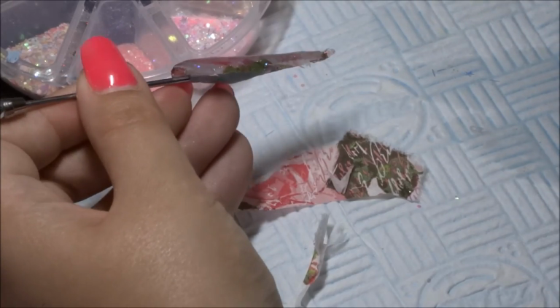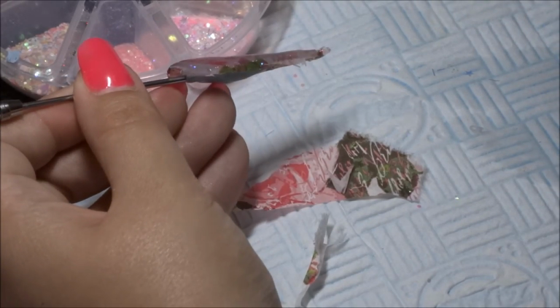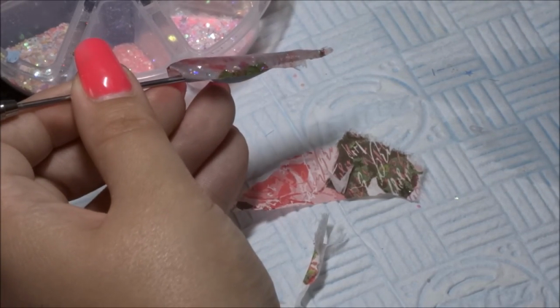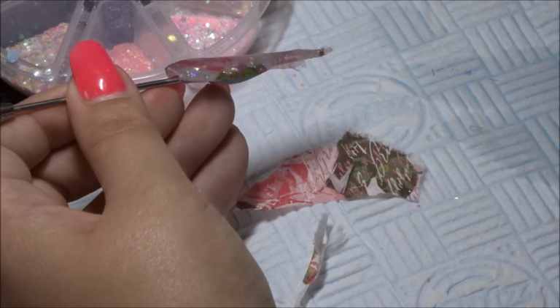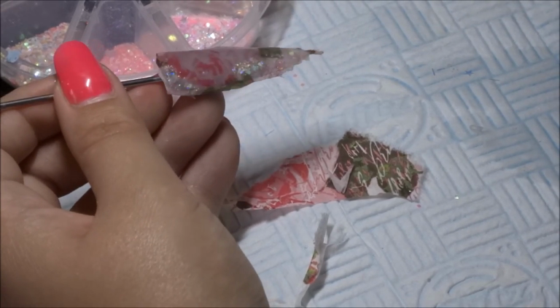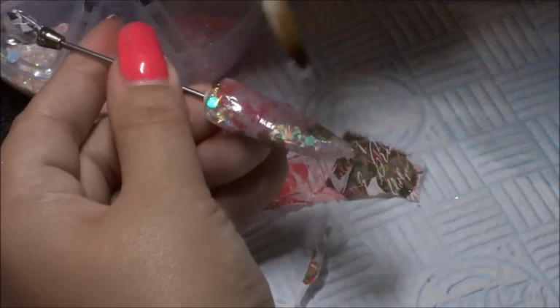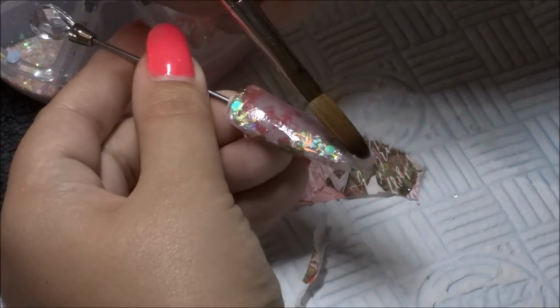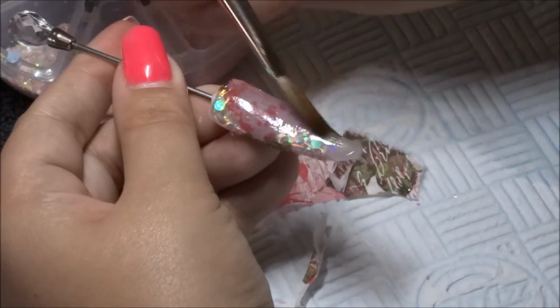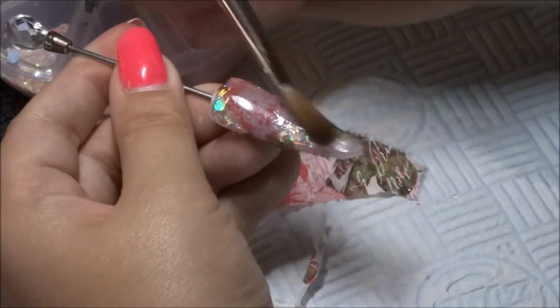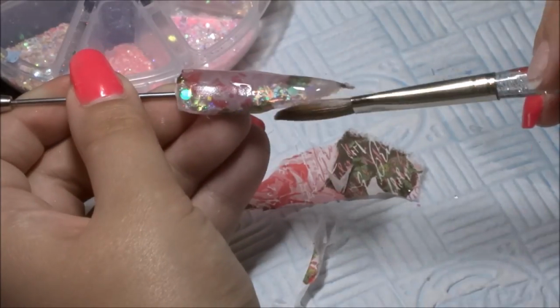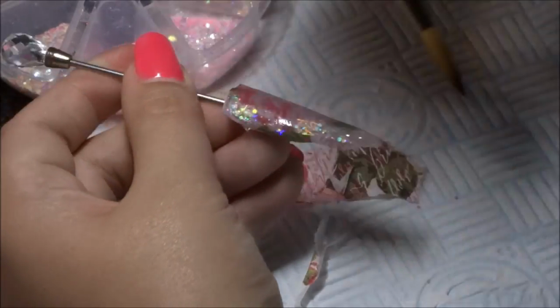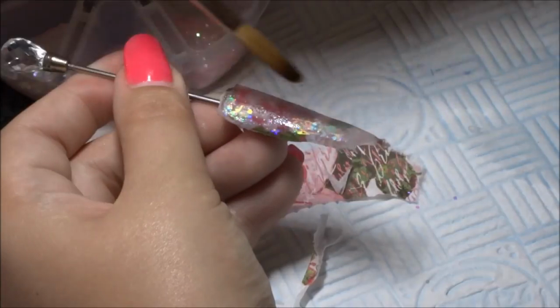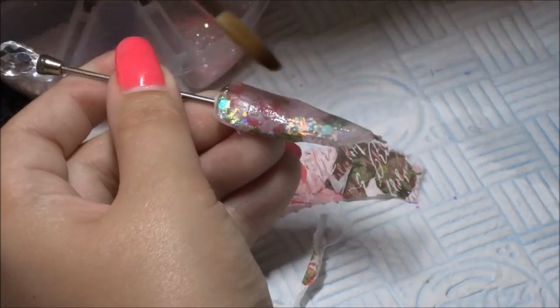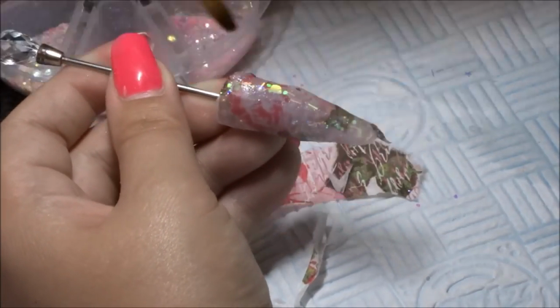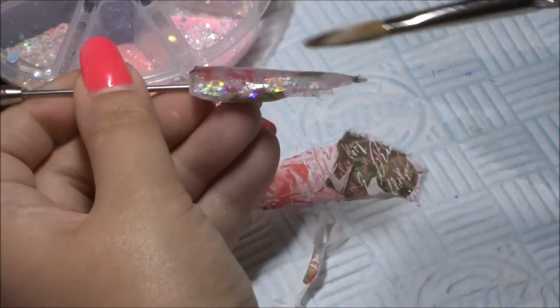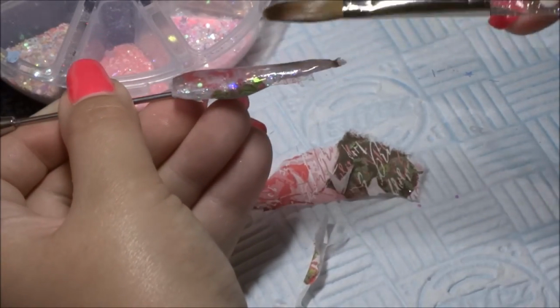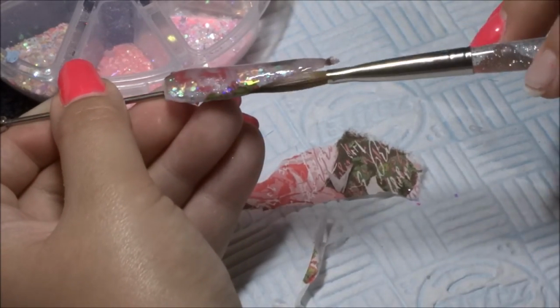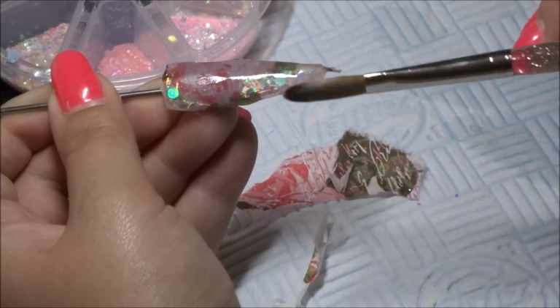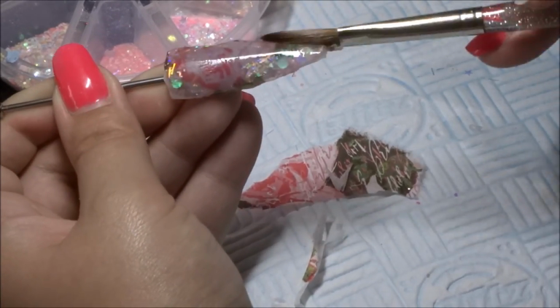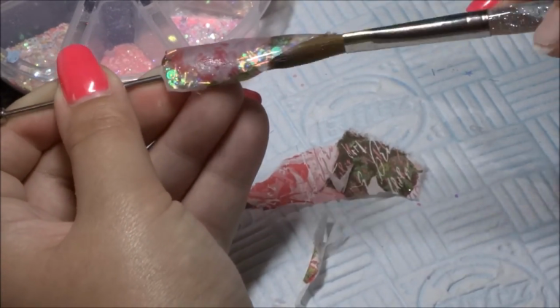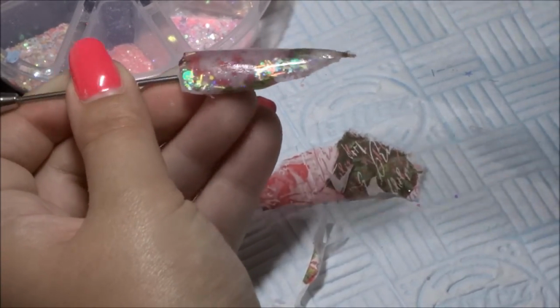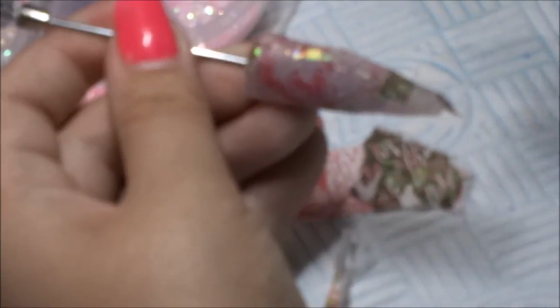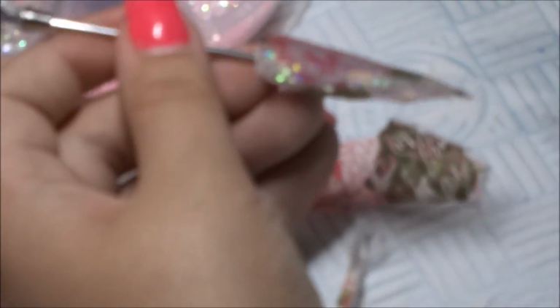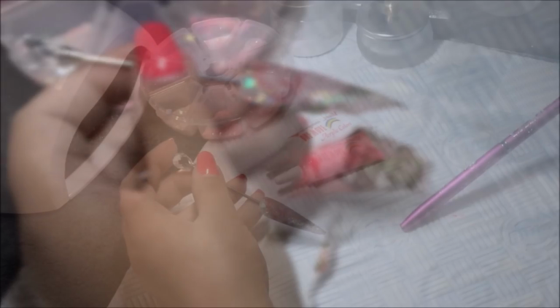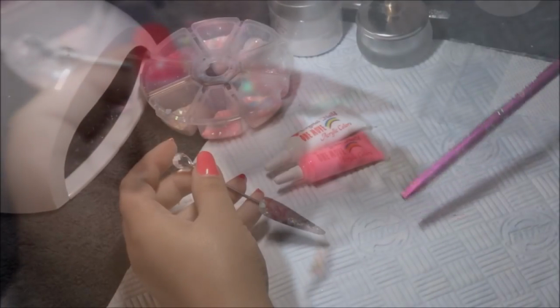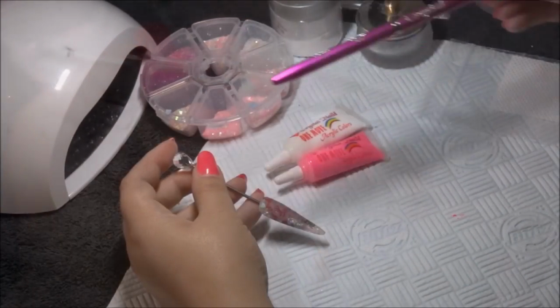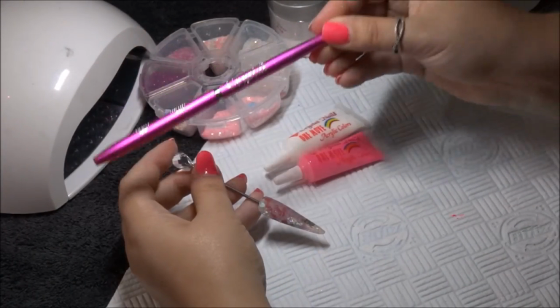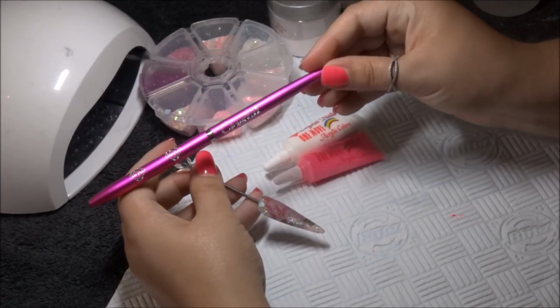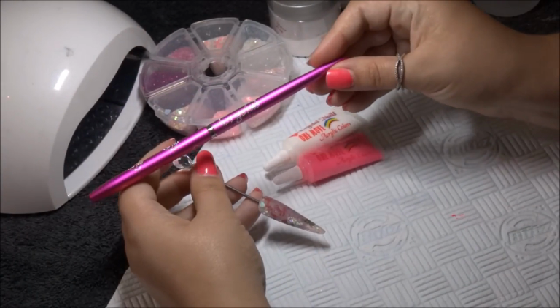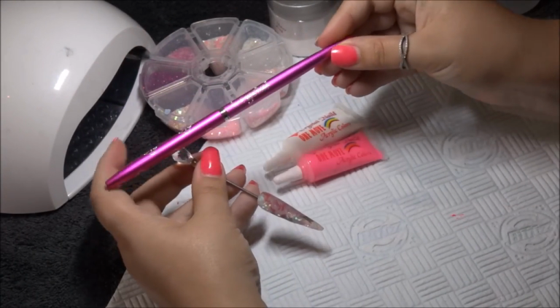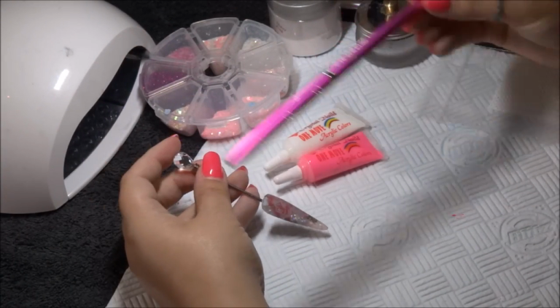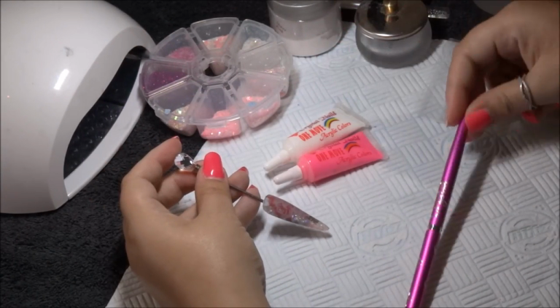If this was done on a client you'd build the appropriate apex, but I'm just simply laying it over the tip so it's nice and even. Now it's all filed and buffed.